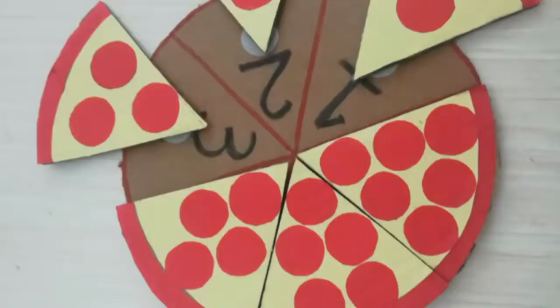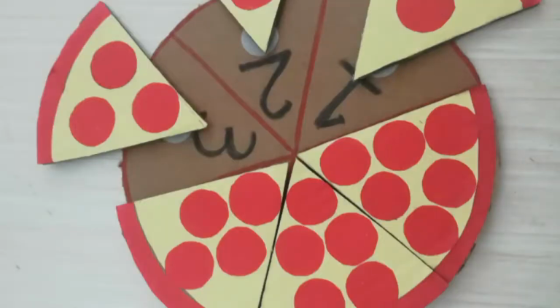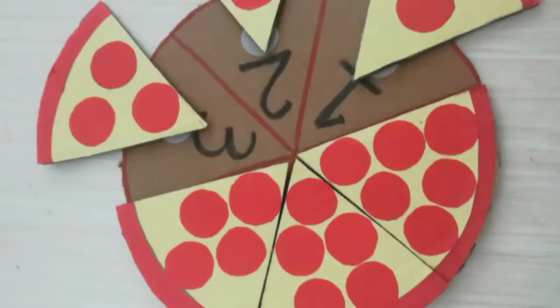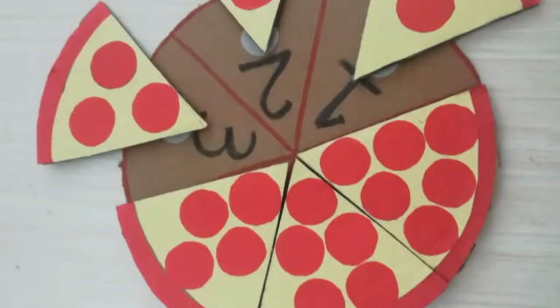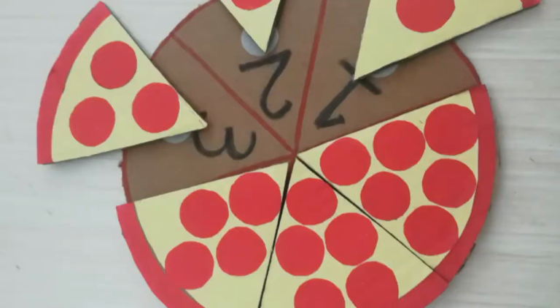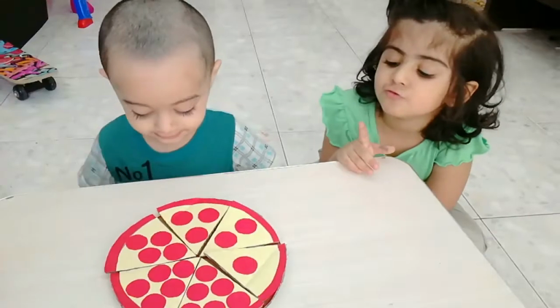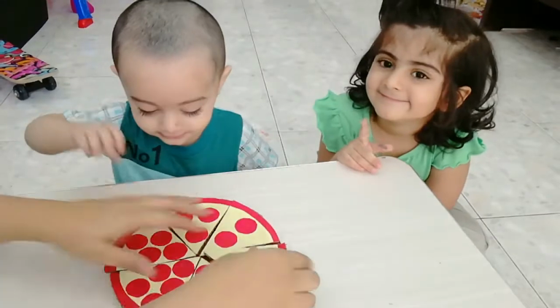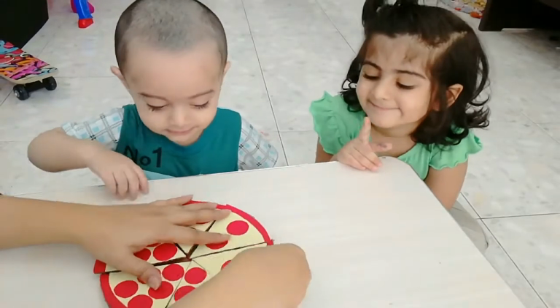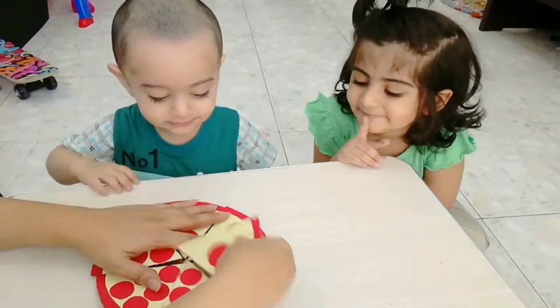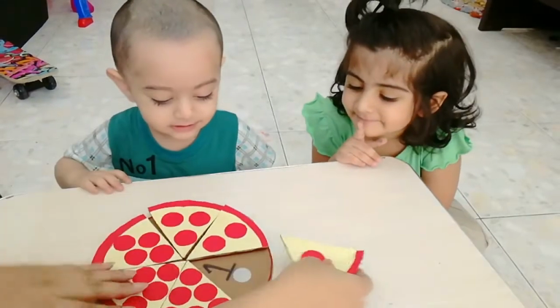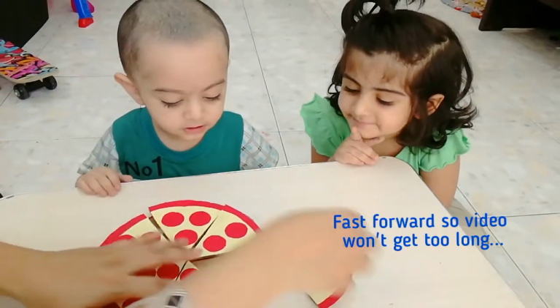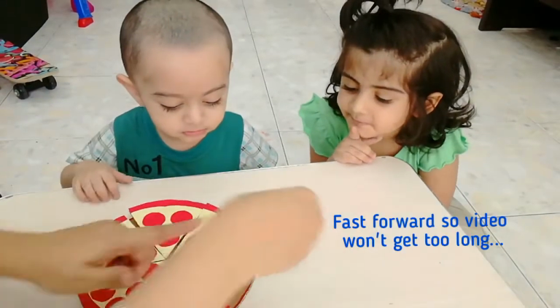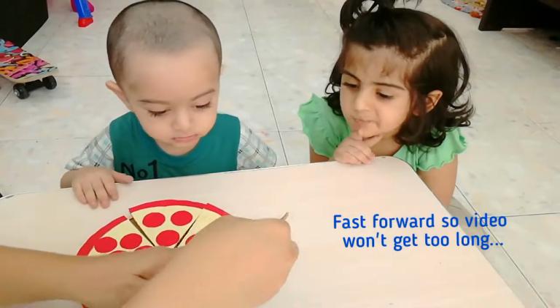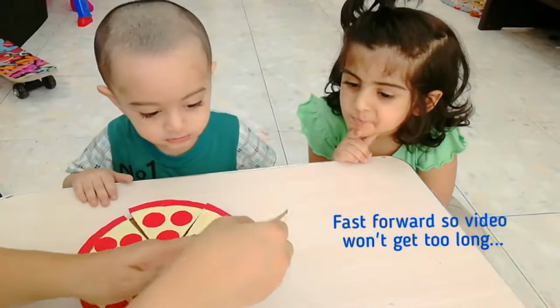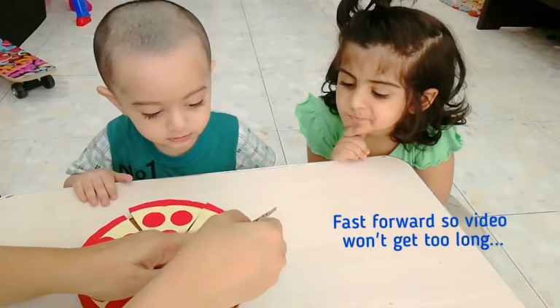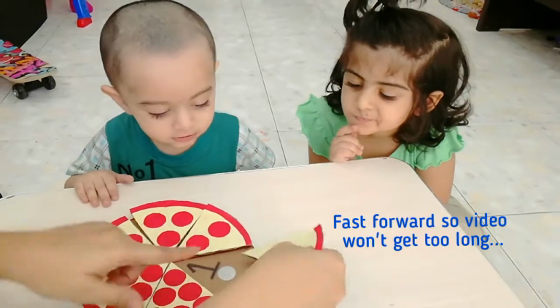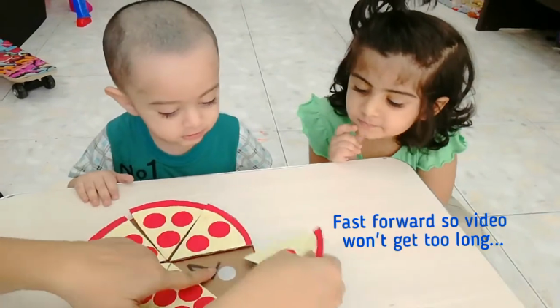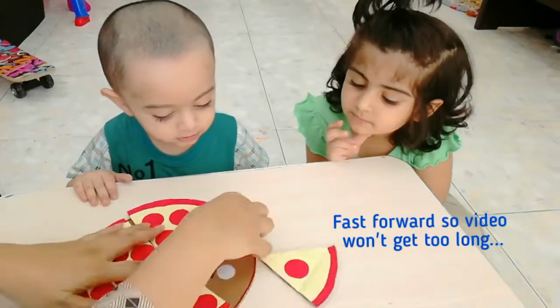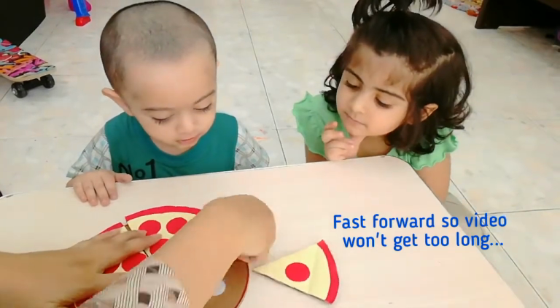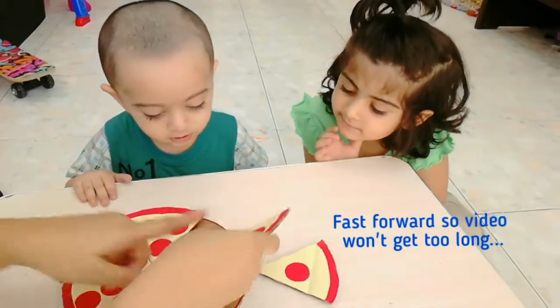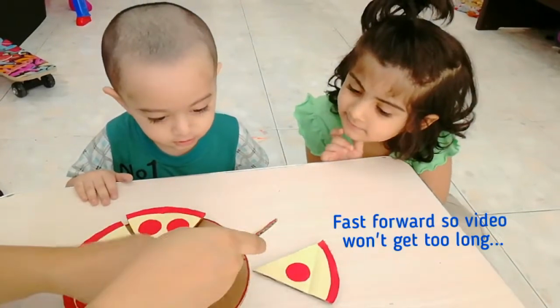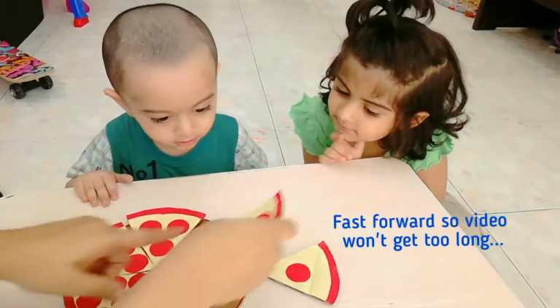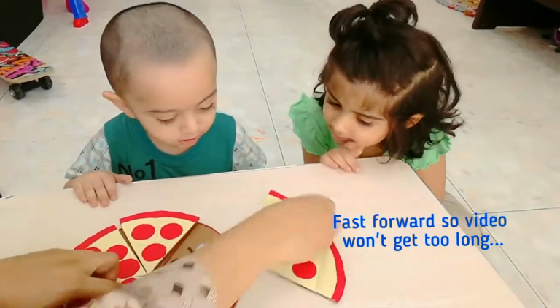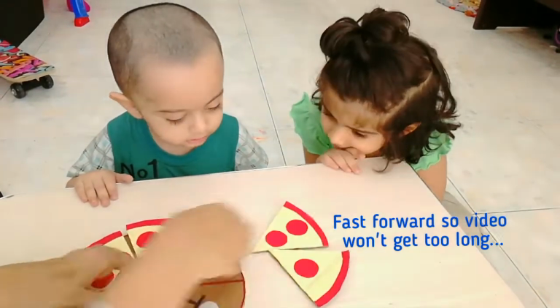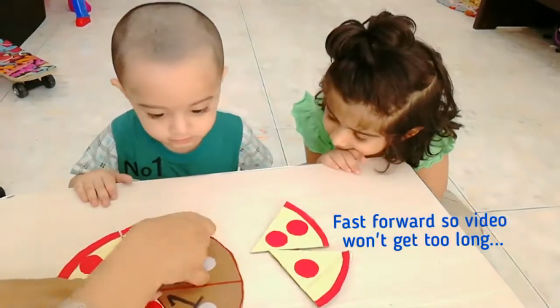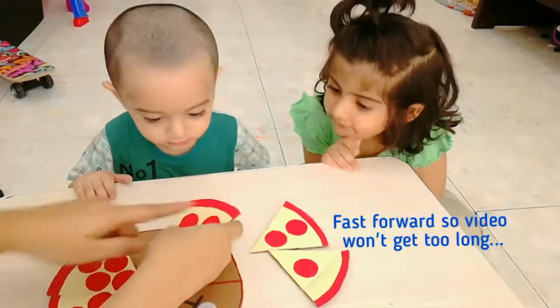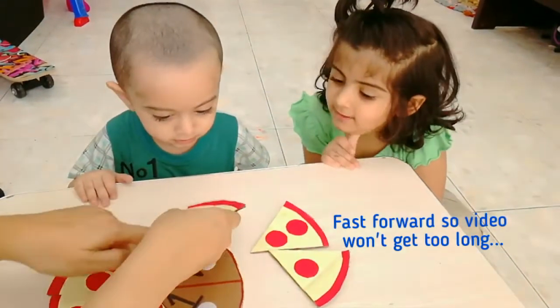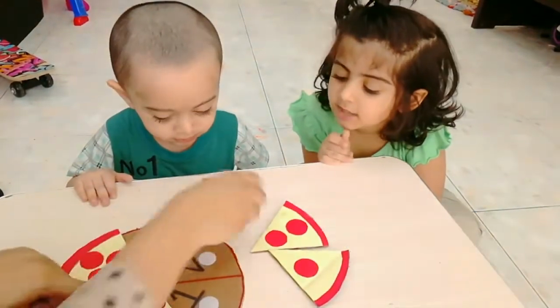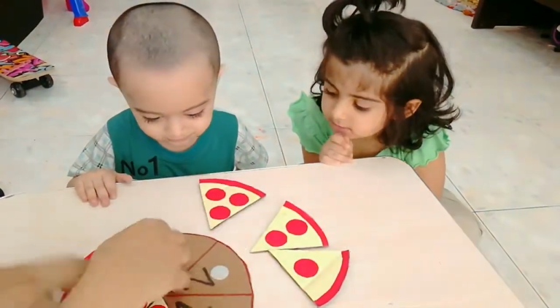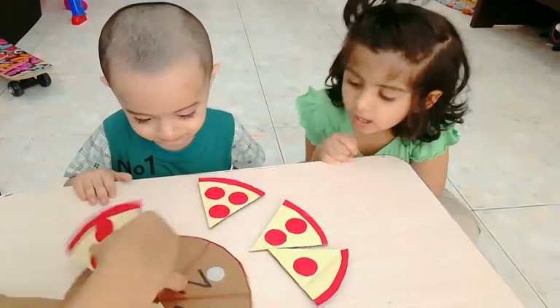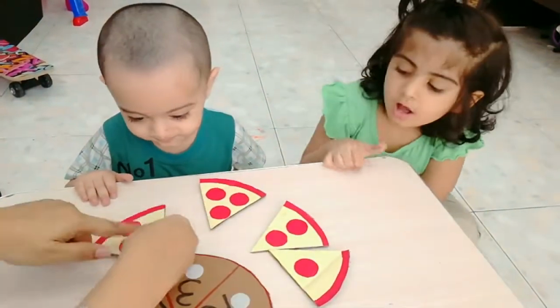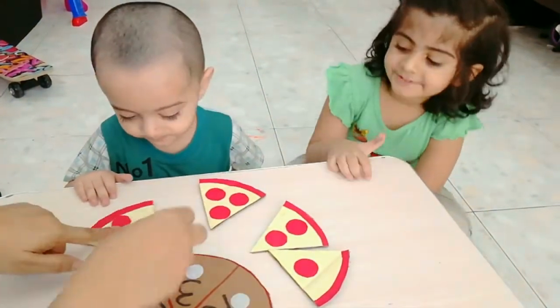You can see our activity is ready. One — see, one pepperoni on one. Pizza that has two pepperoni on two. Three on three. Four on four.